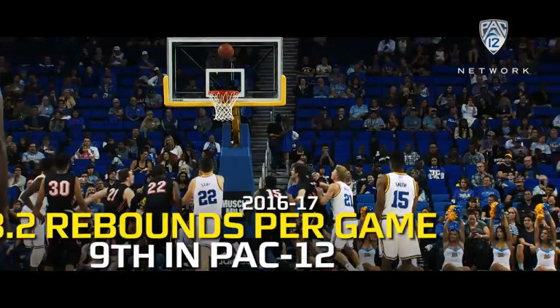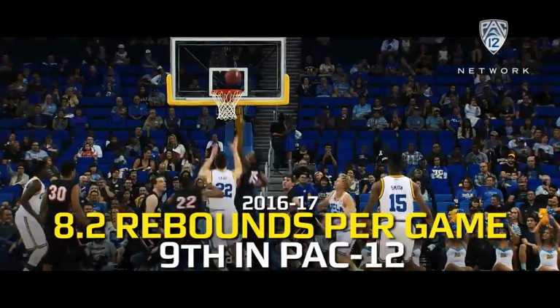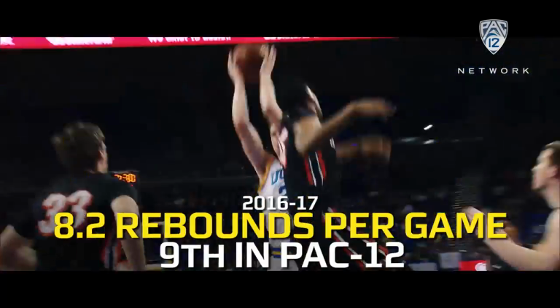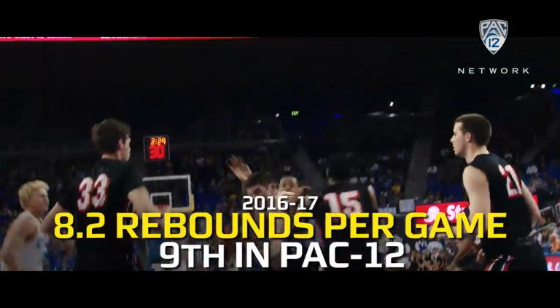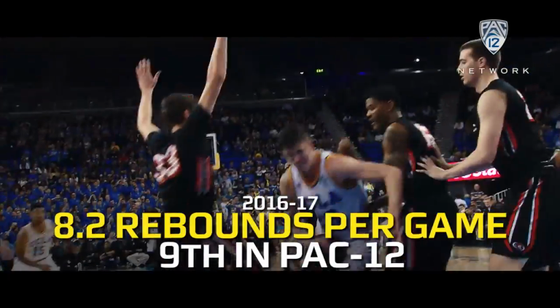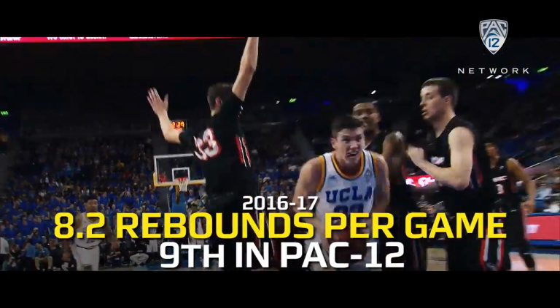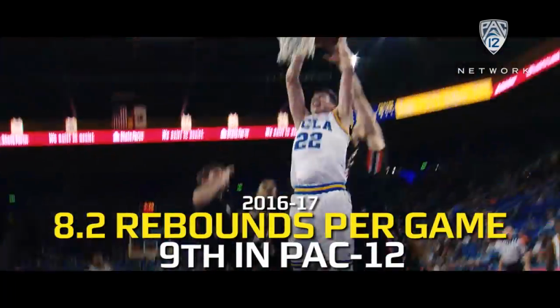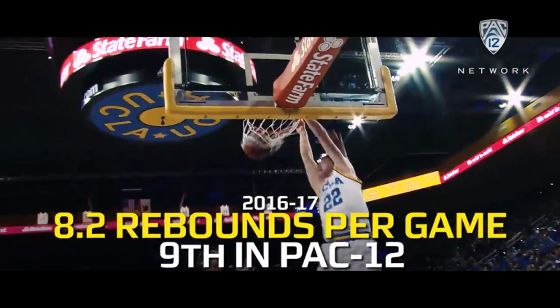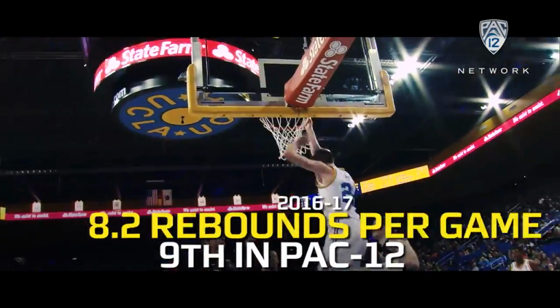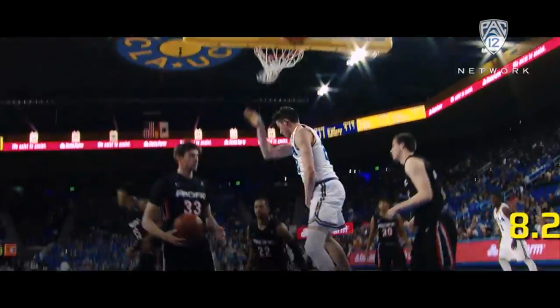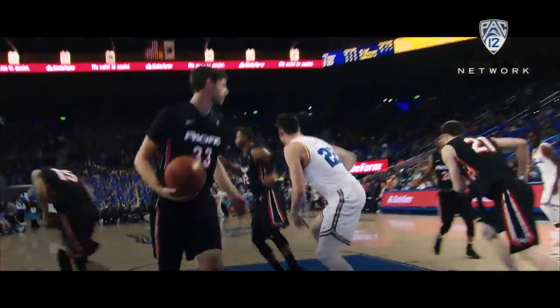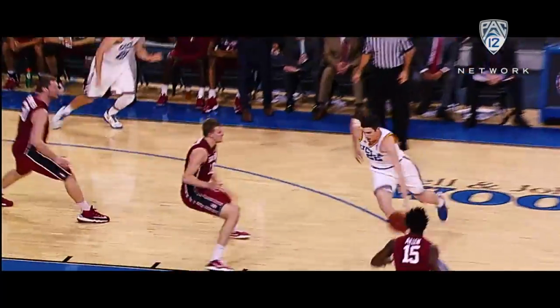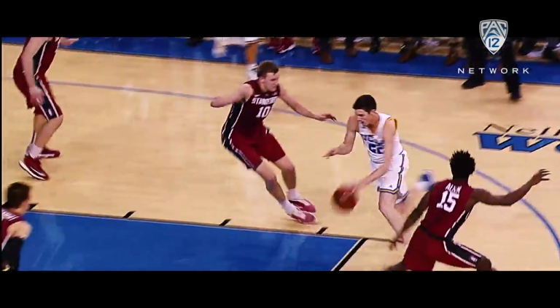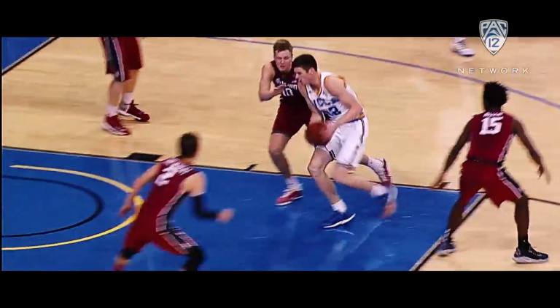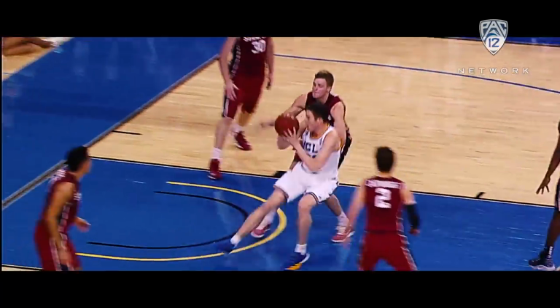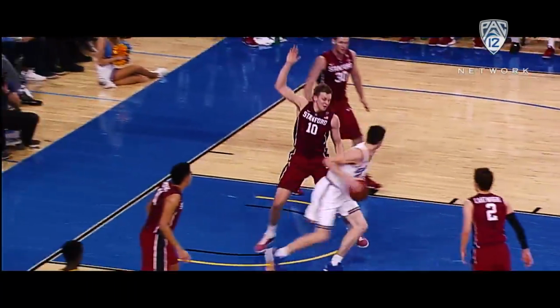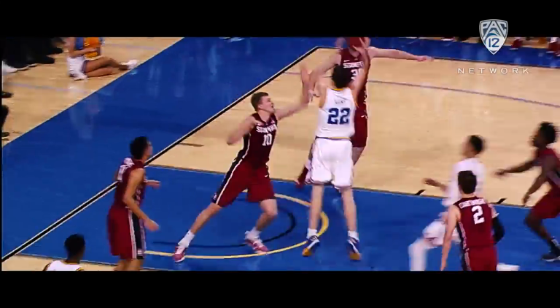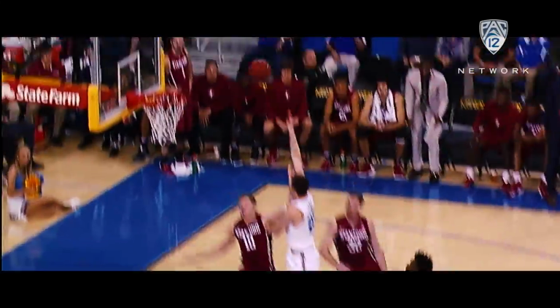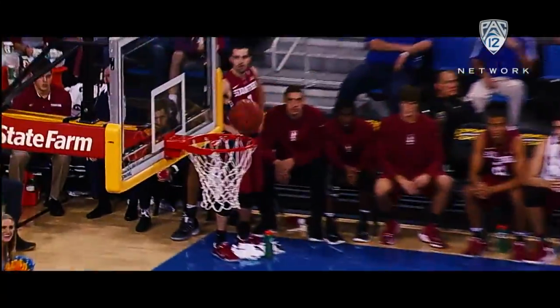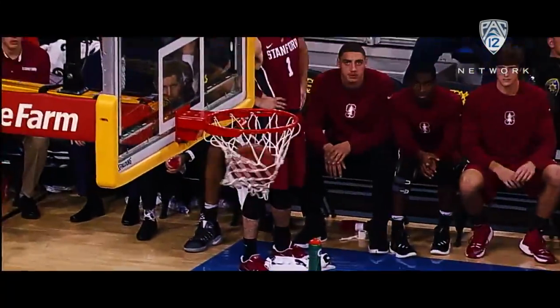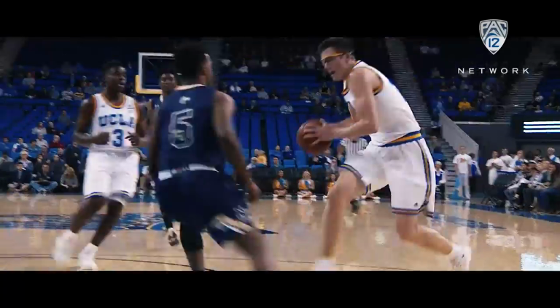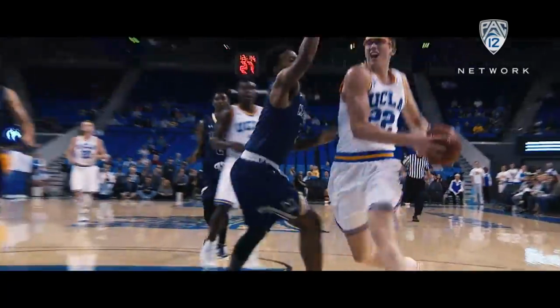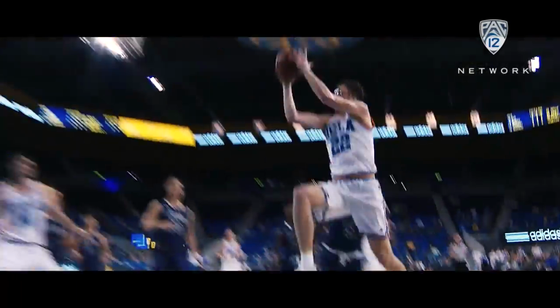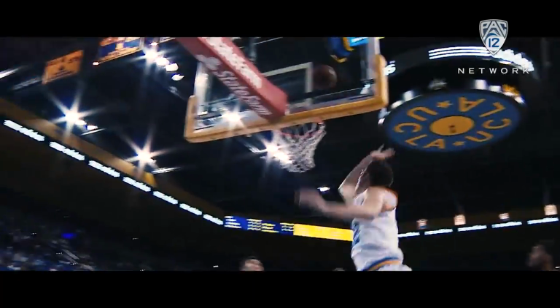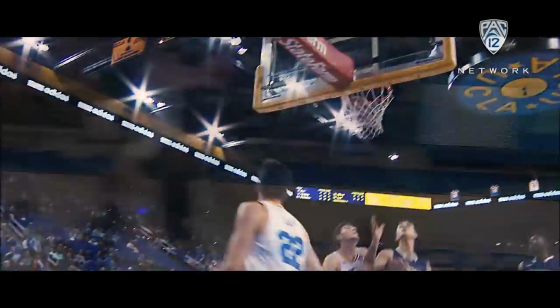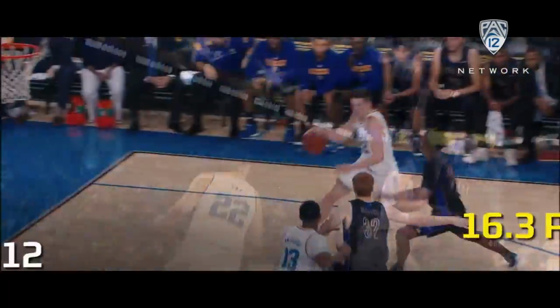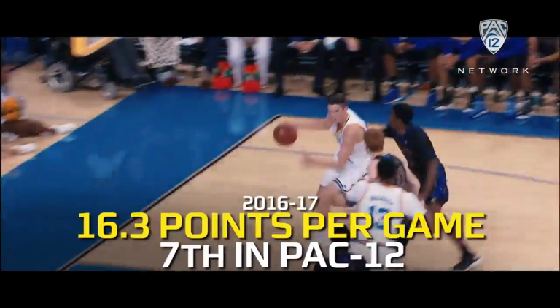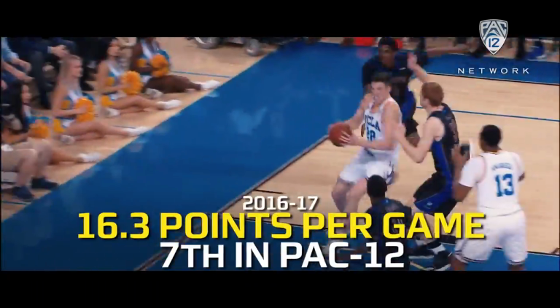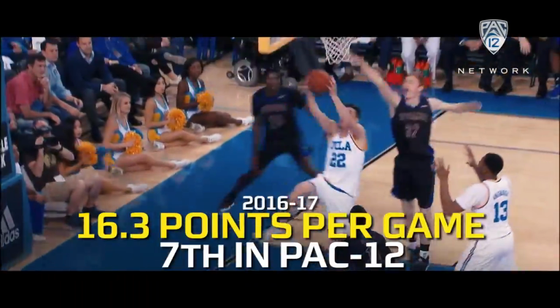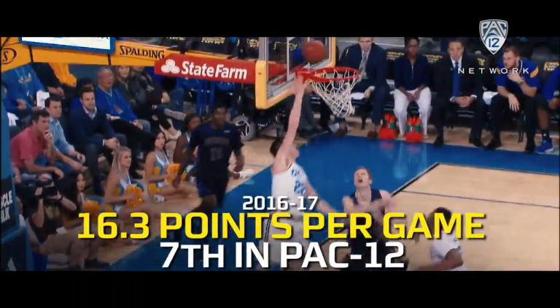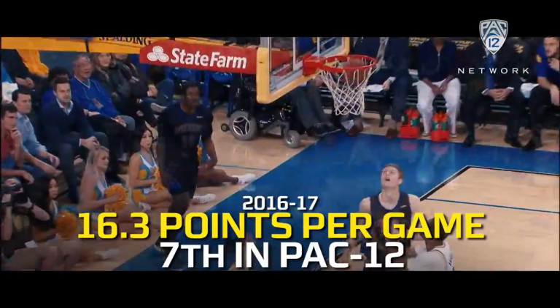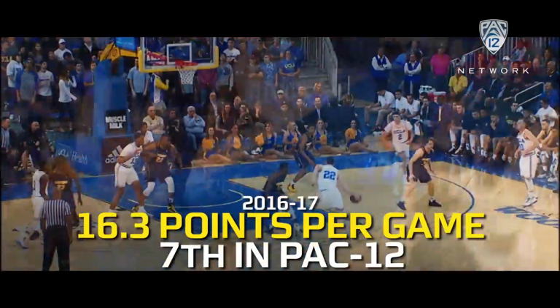The big fella here has given them a ruggedness. Oh, Leaf on his own missed free throw. You build your team from the inside out — that's where T.J. Leaf has given this team a different dimension.